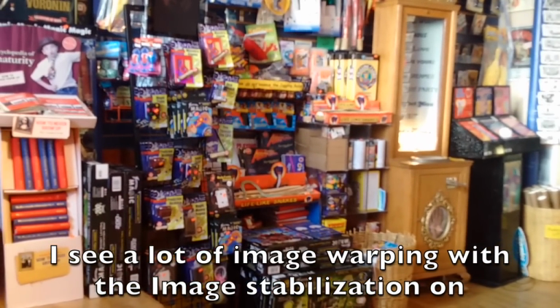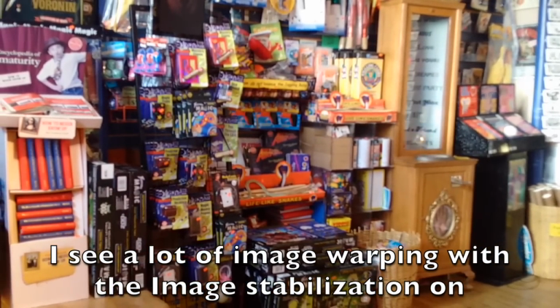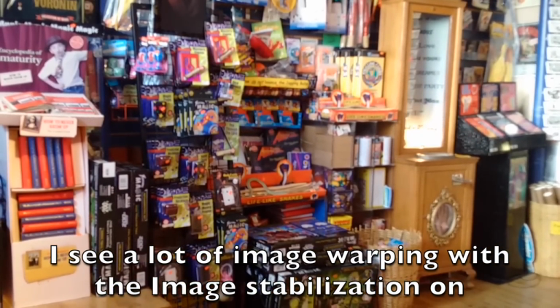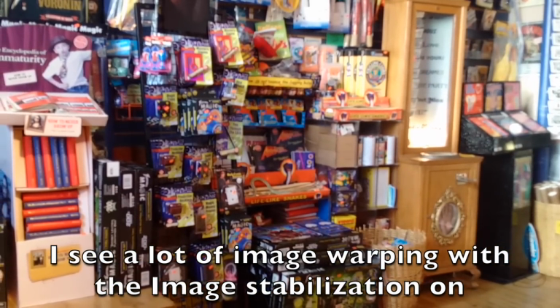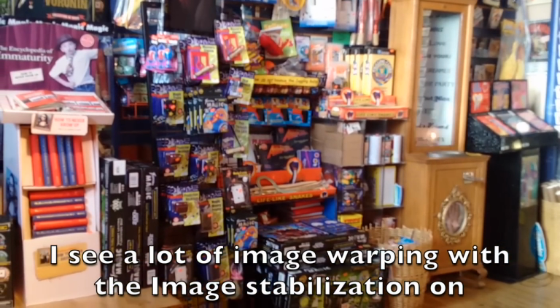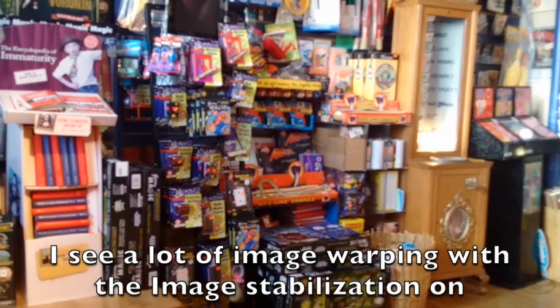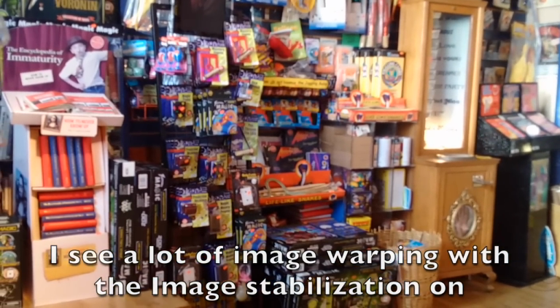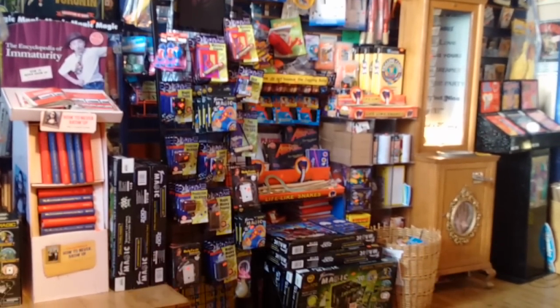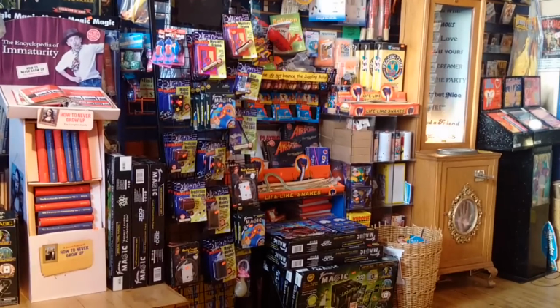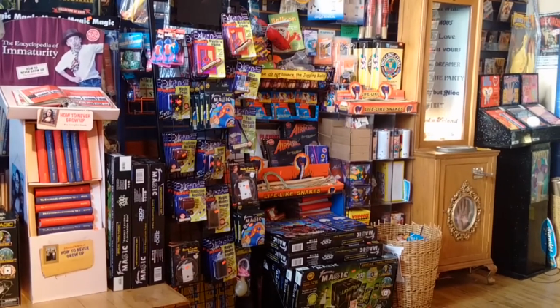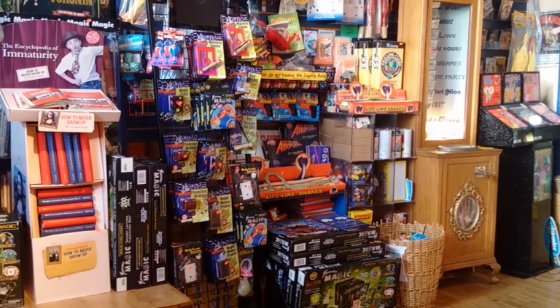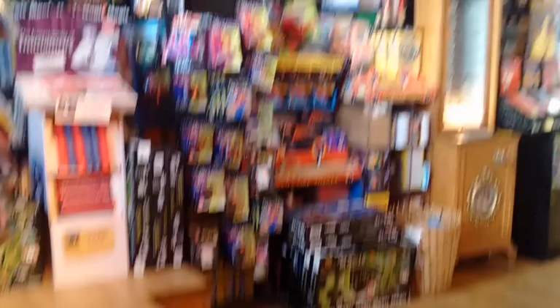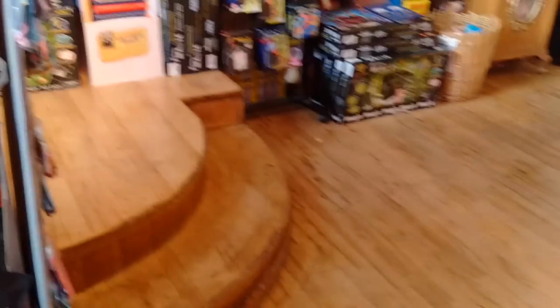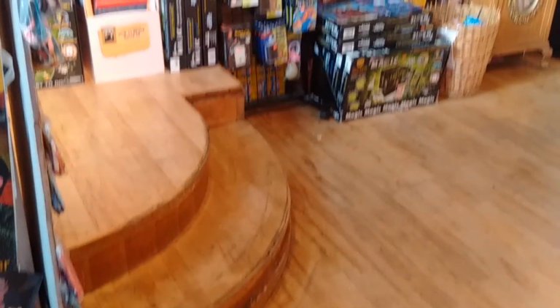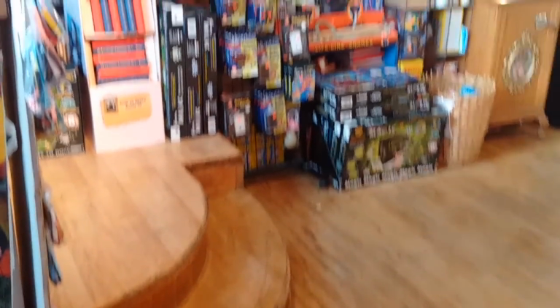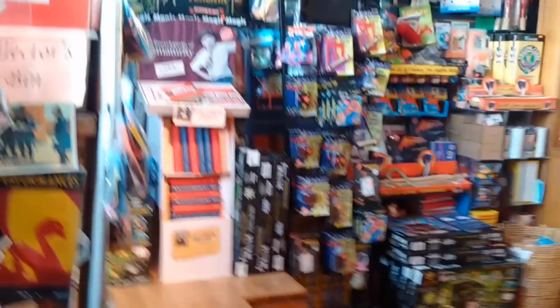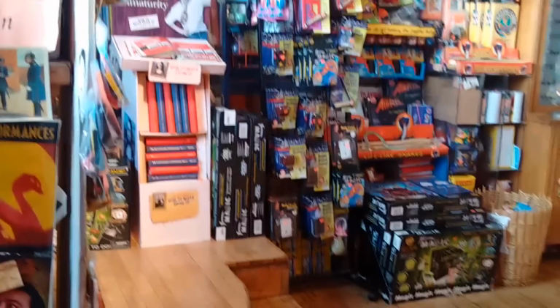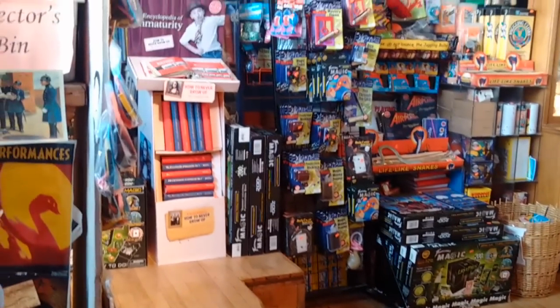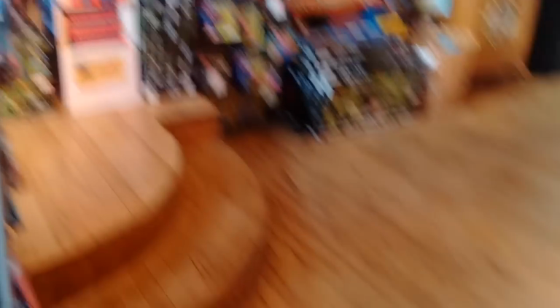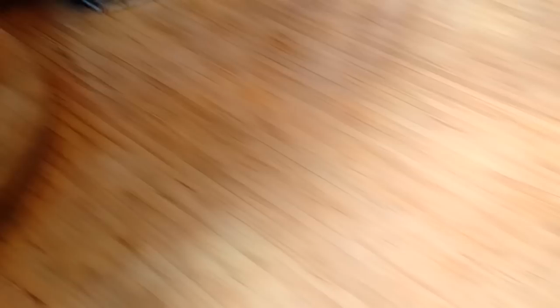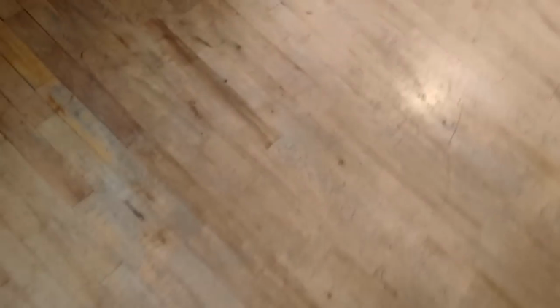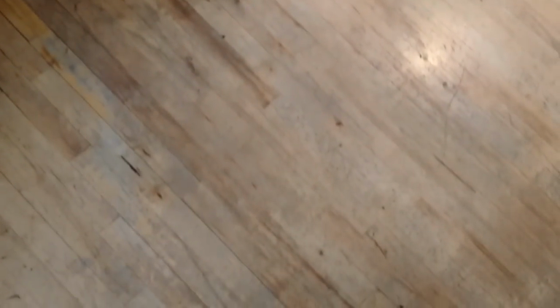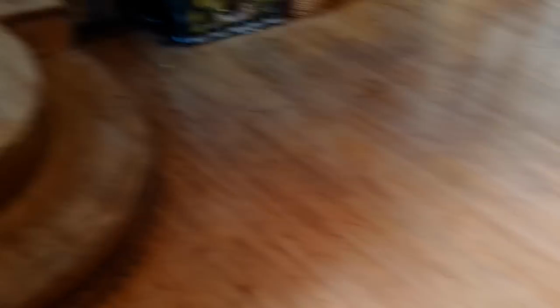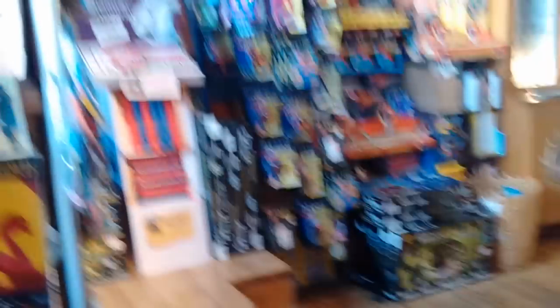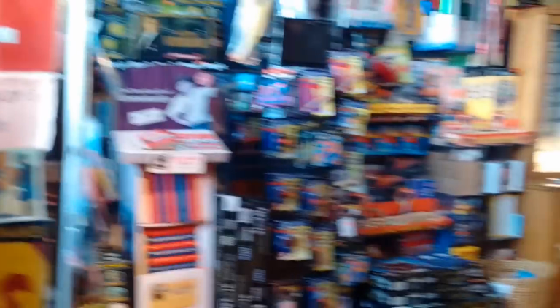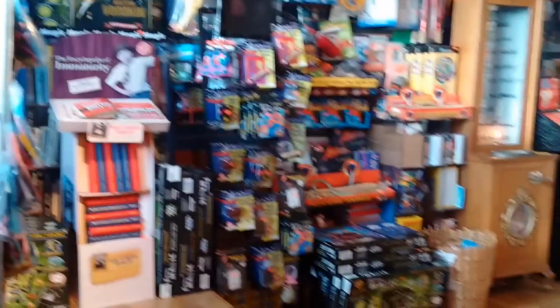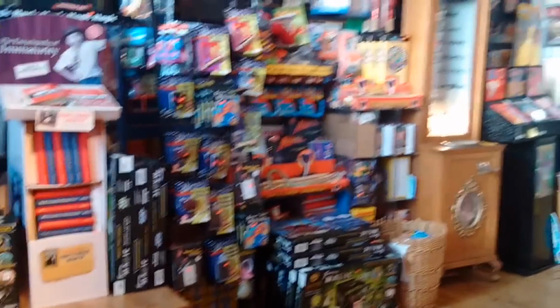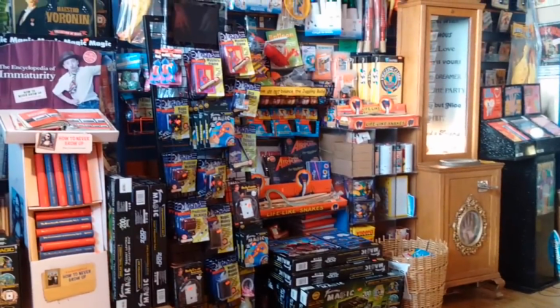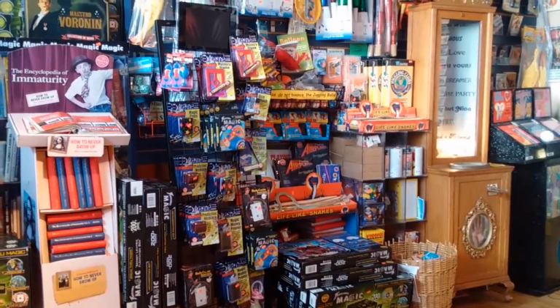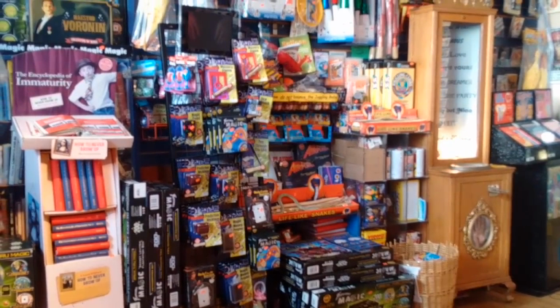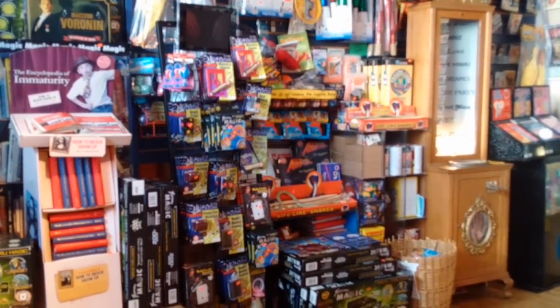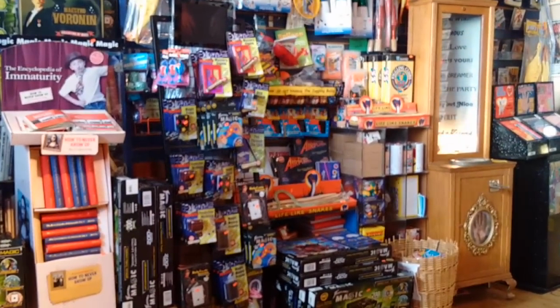This is the magic shop in Pike Place Market. I've been covering the microphone this entire time — here's the microphone on the bottom. I wonder how many of the videos I've taken so far are totally covered so you can't hear anything.